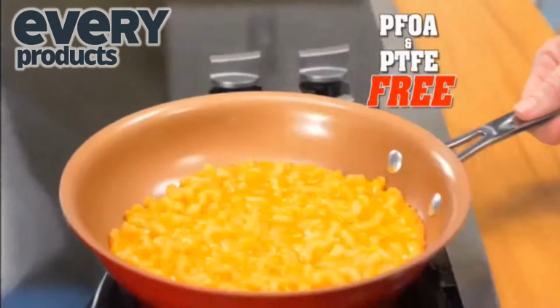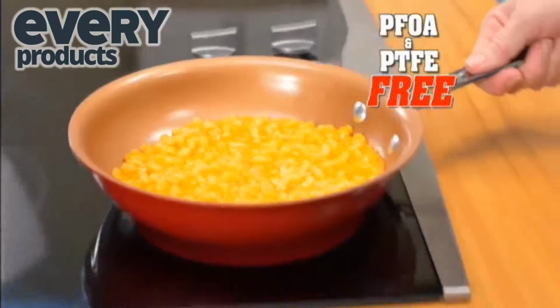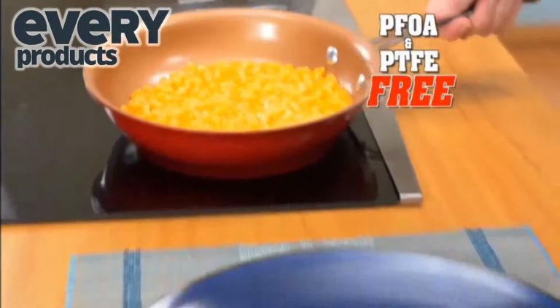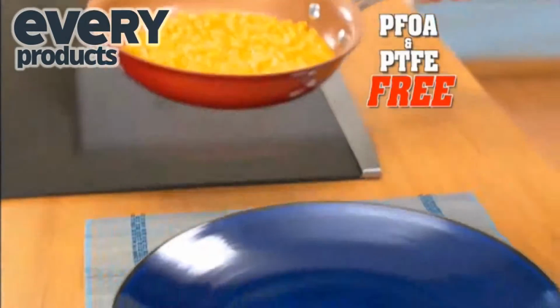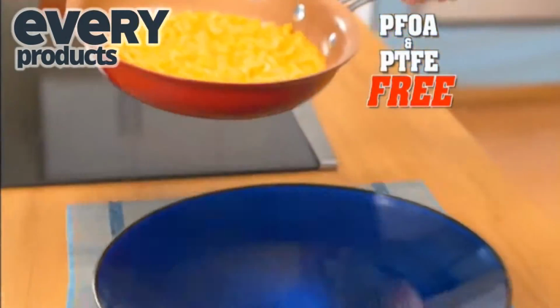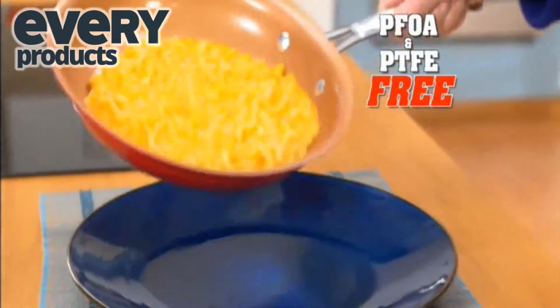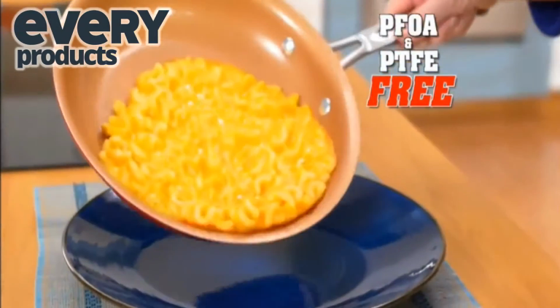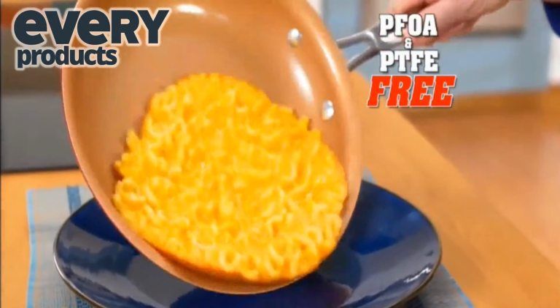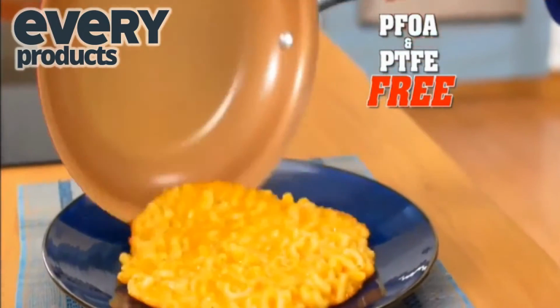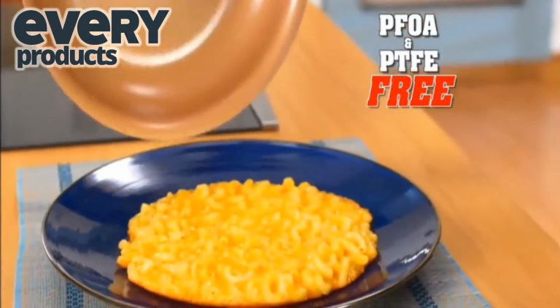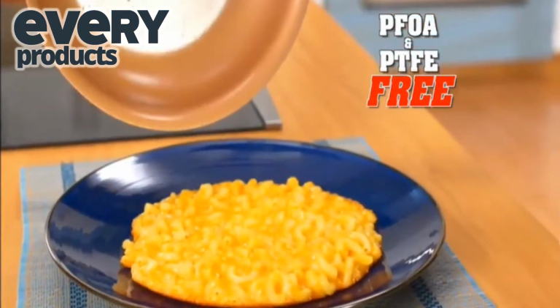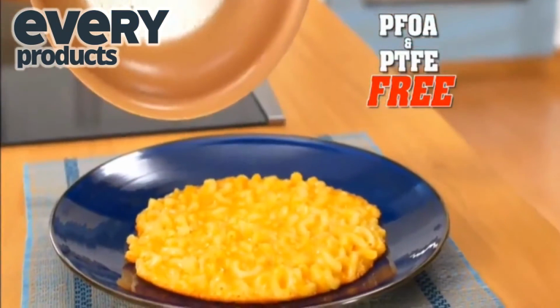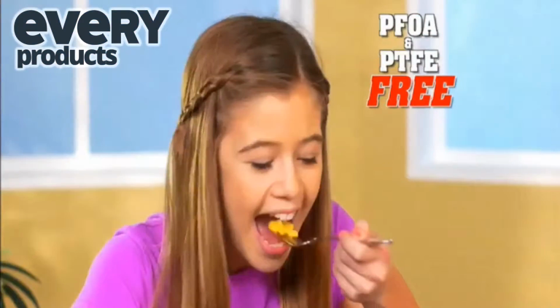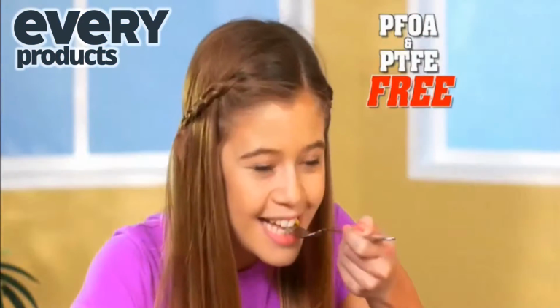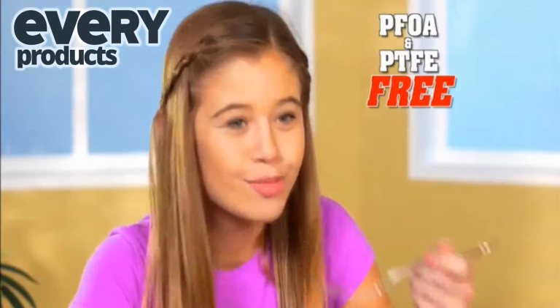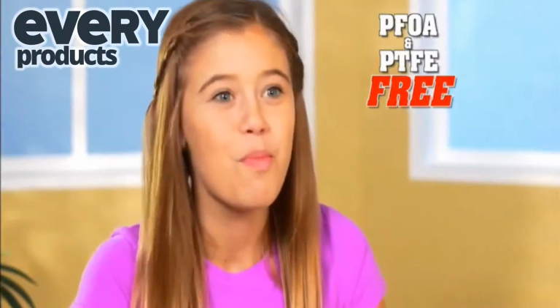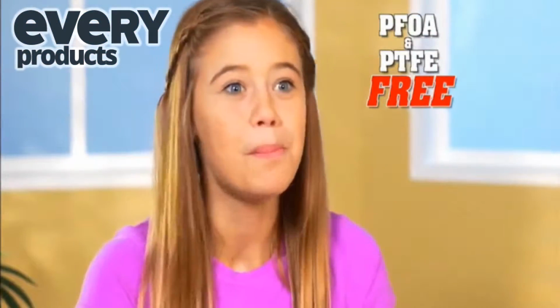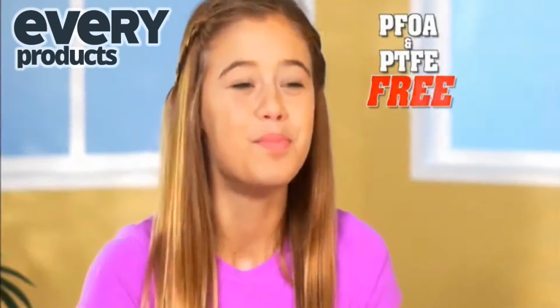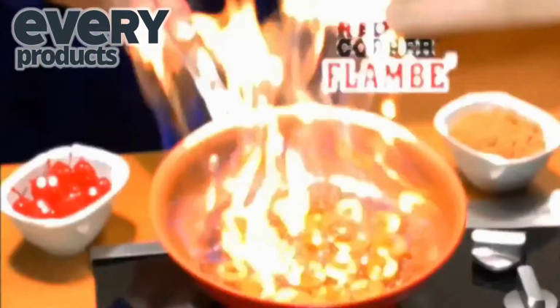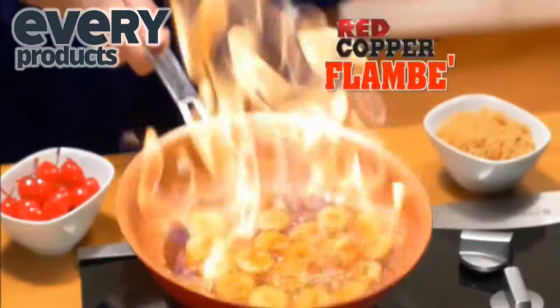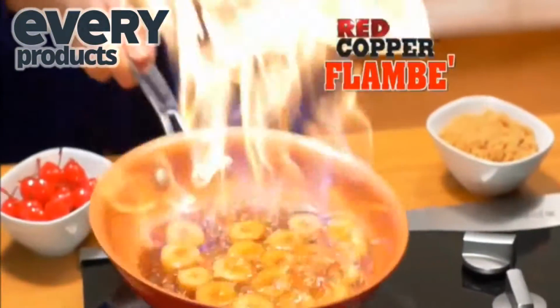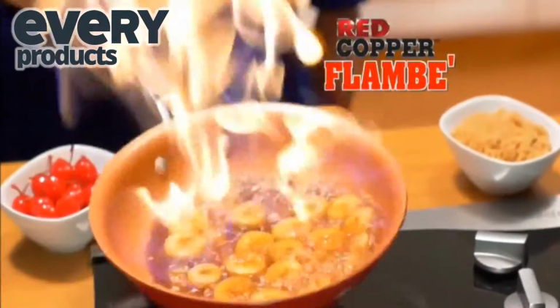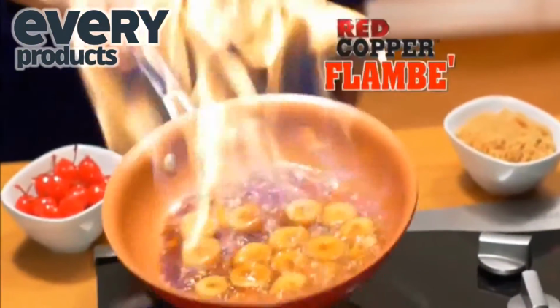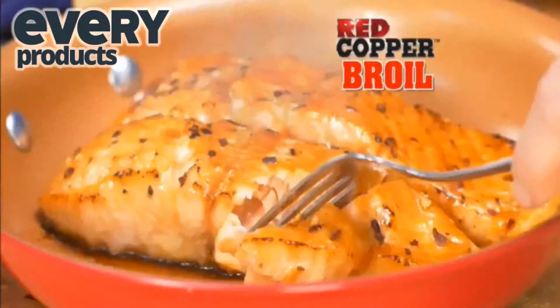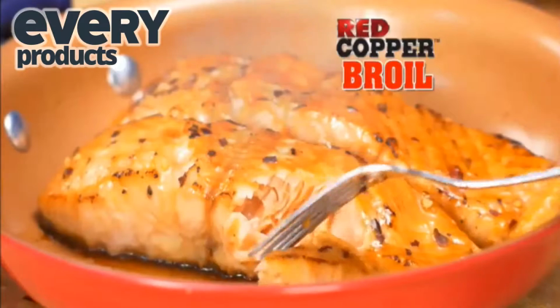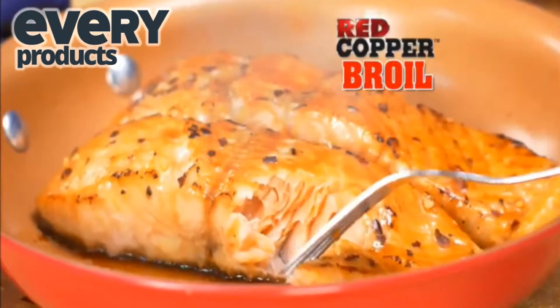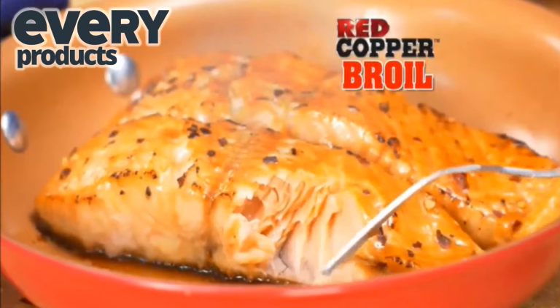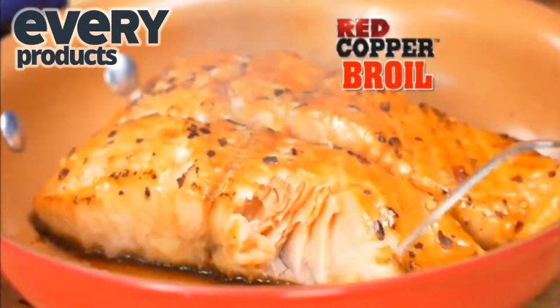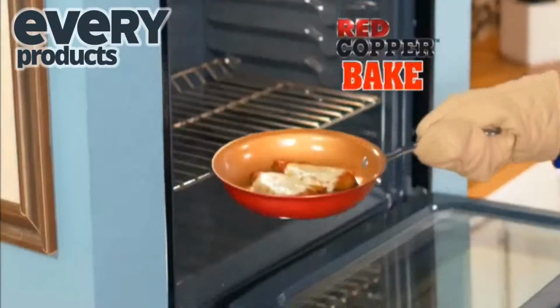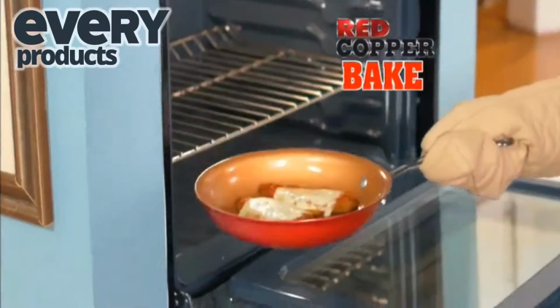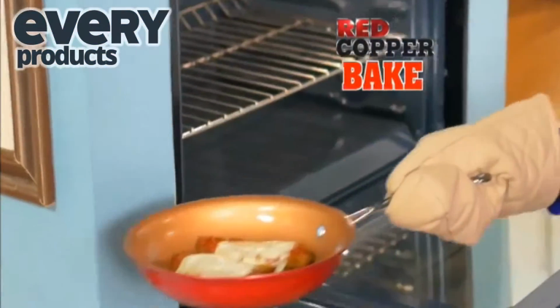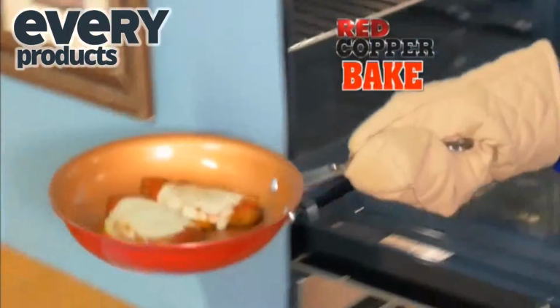Red Copper is PFOA and PTFE free, so it's safe for you and your family. You can flambé desserts, broil flaky fish, or bake chicken parmesan.